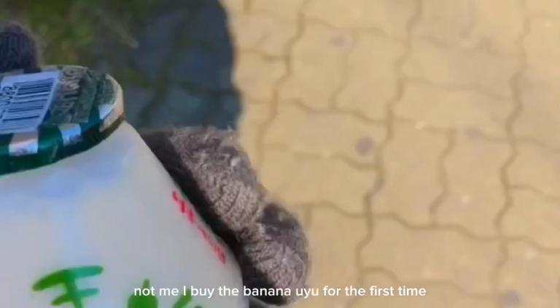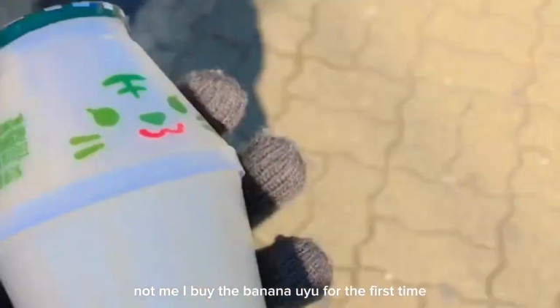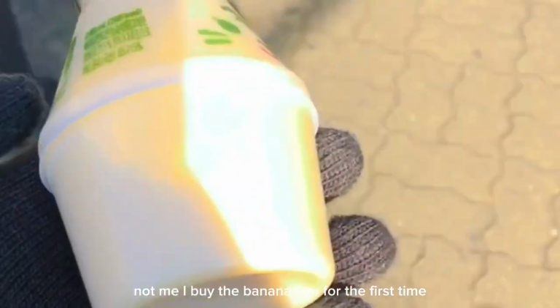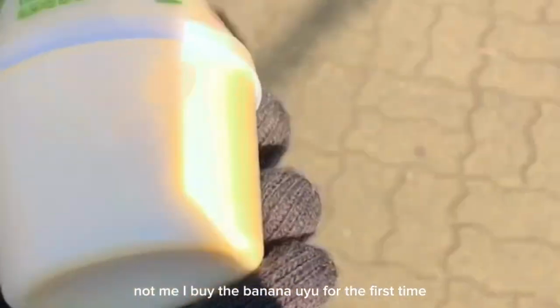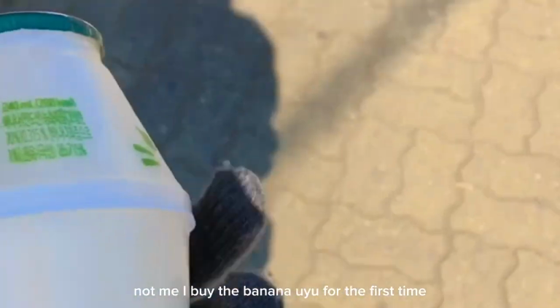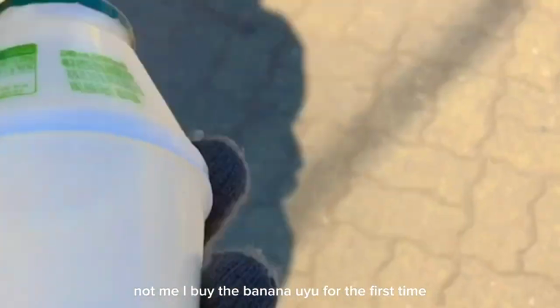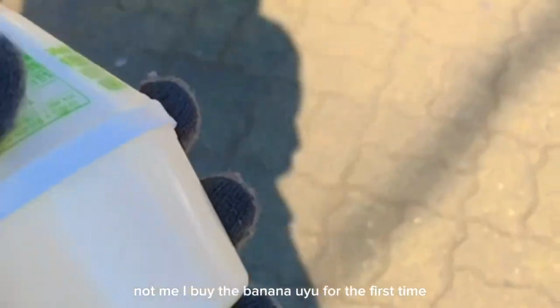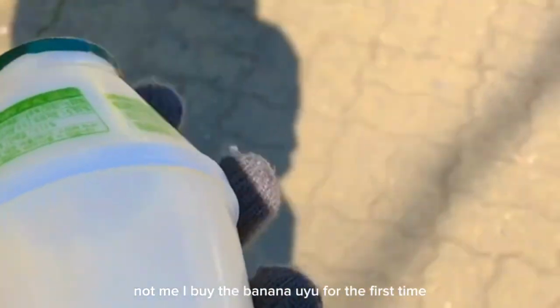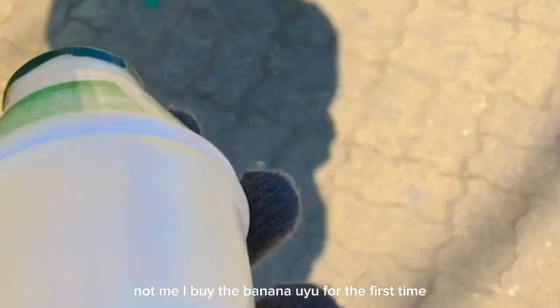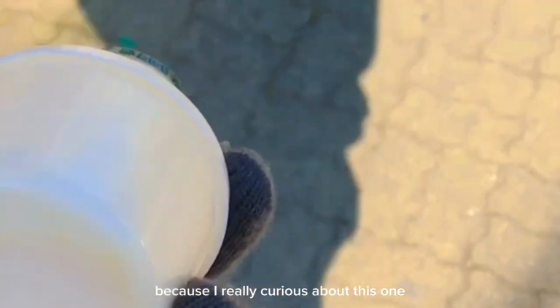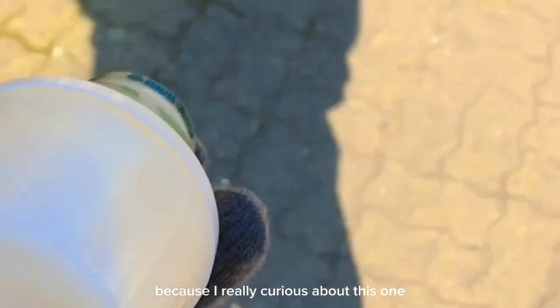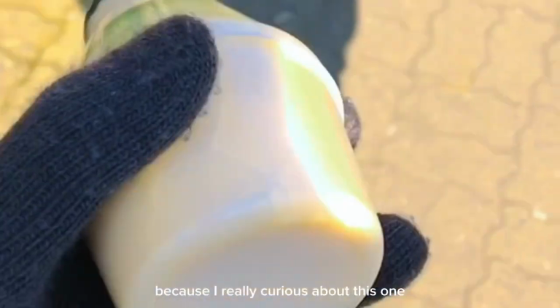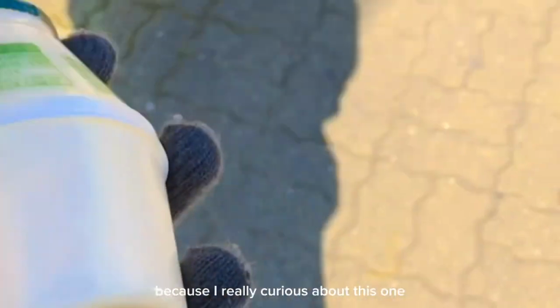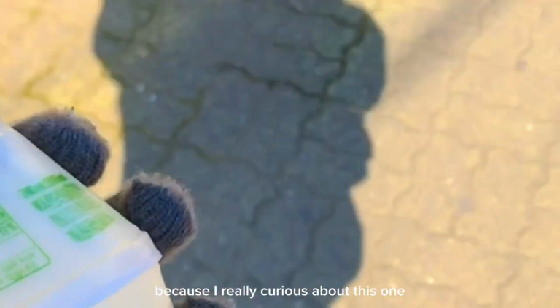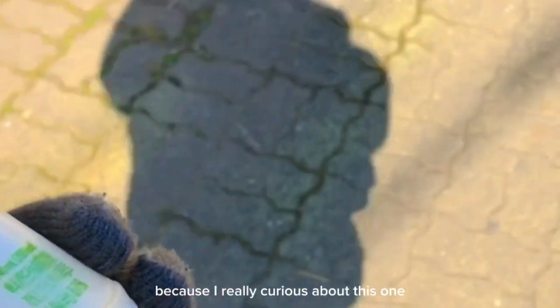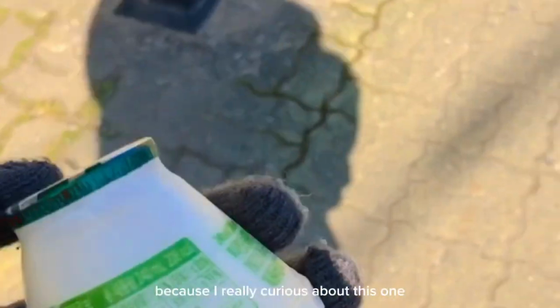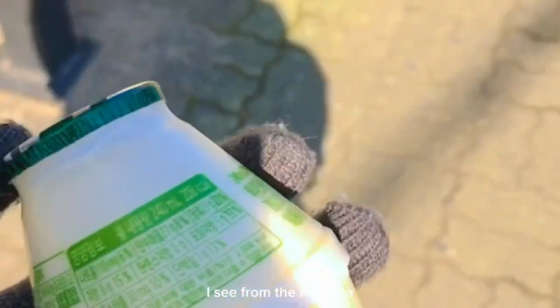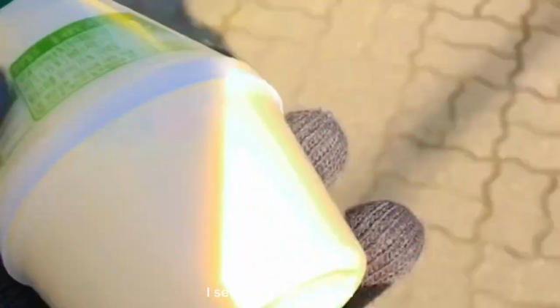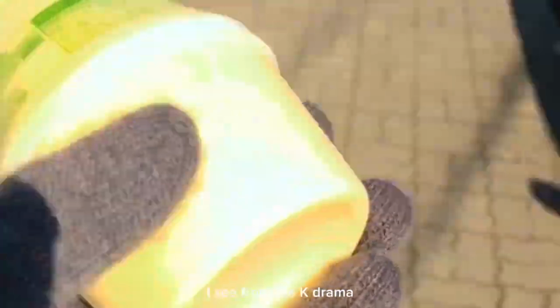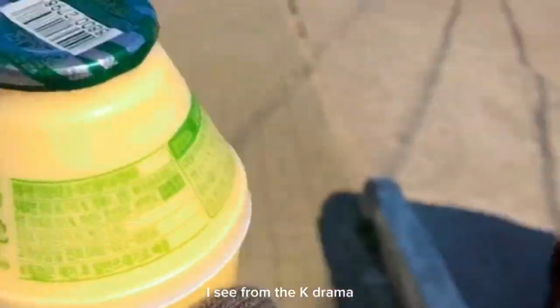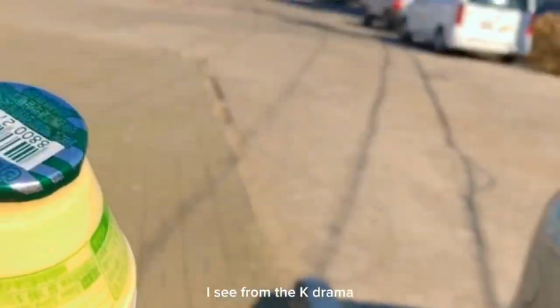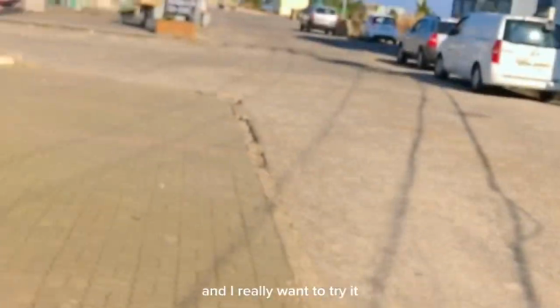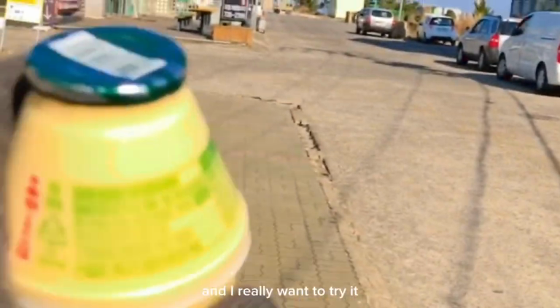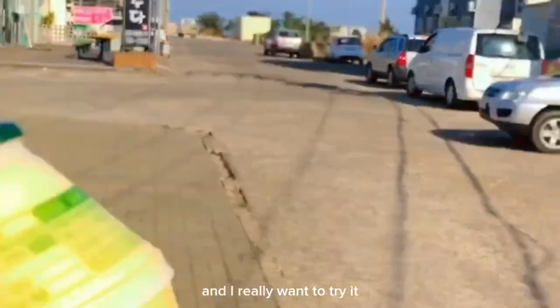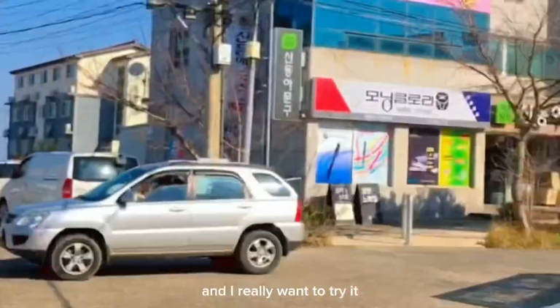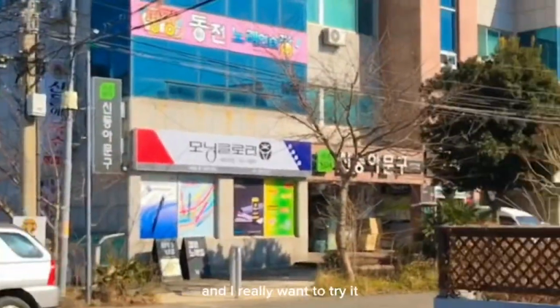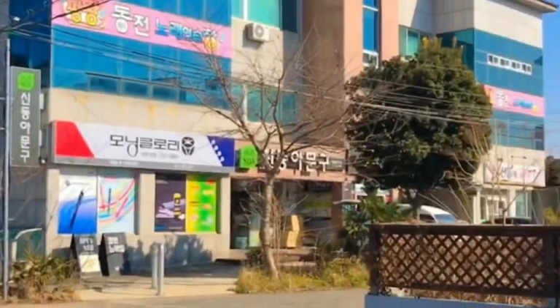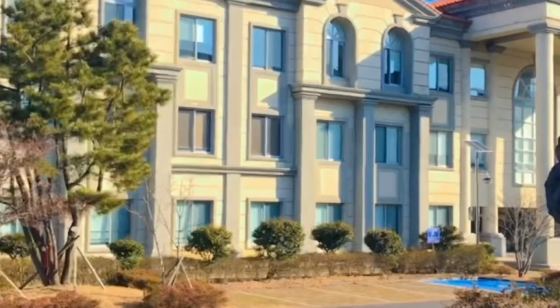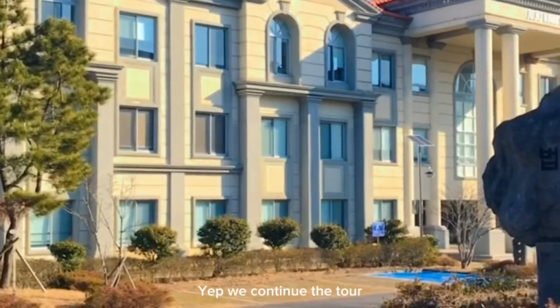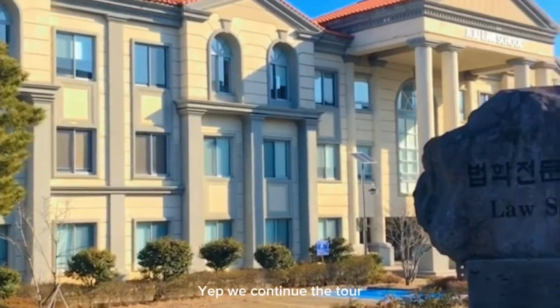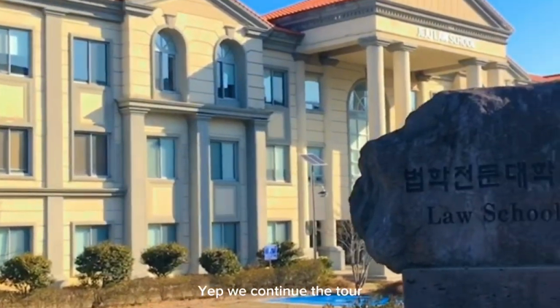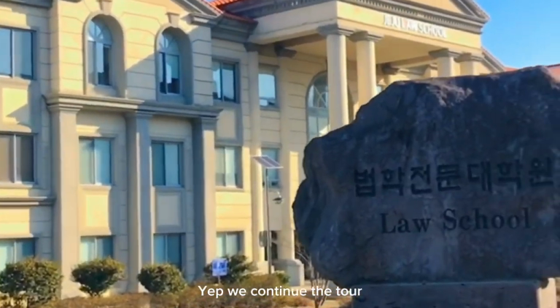I bought banana milk for the first time because I was really curious about it. I've seen it in K-dramas and really wanted to try it. Anyway, let's continue the tour.